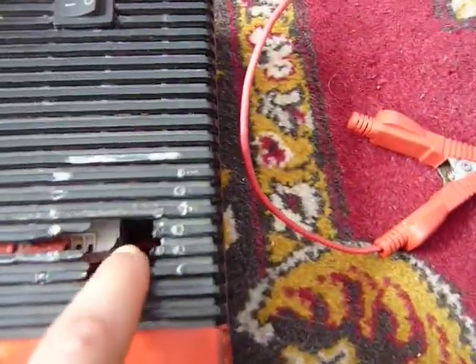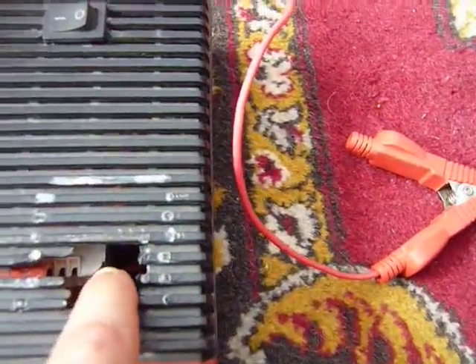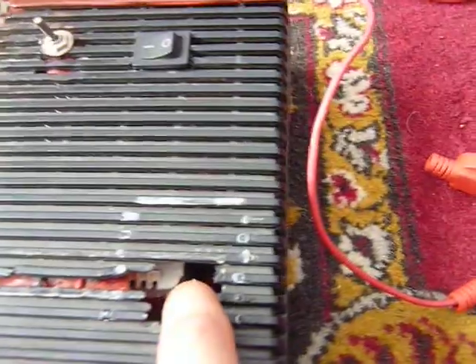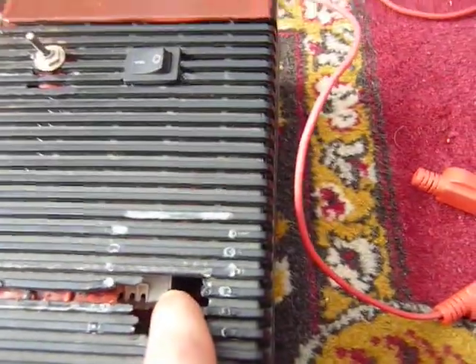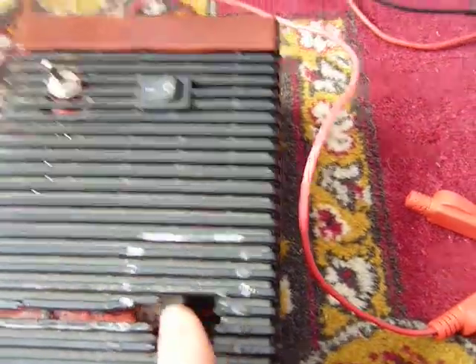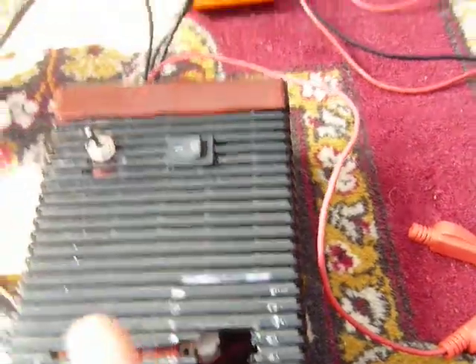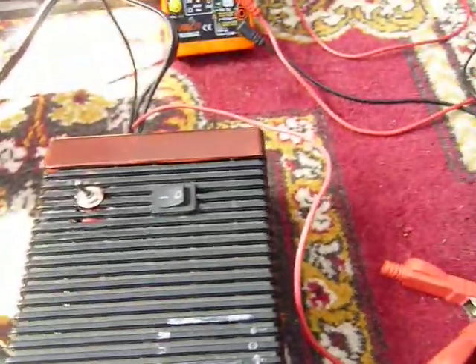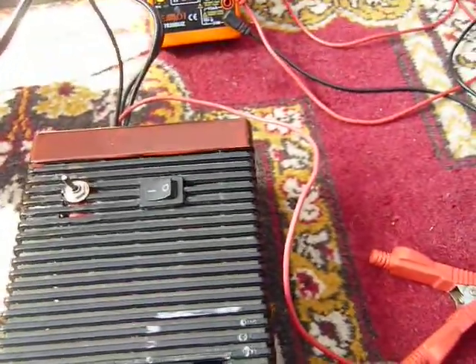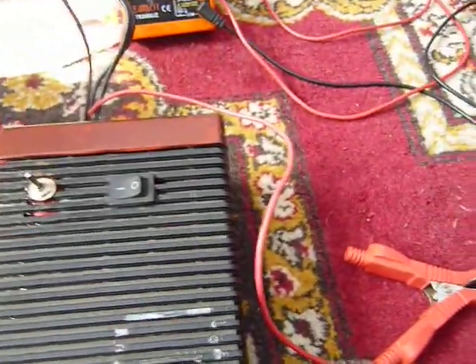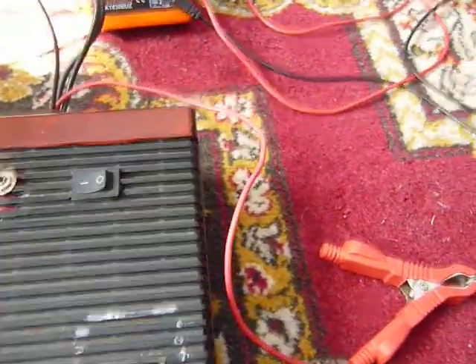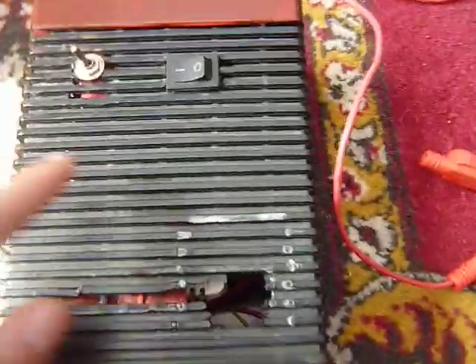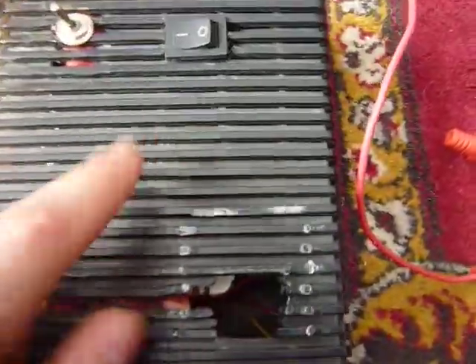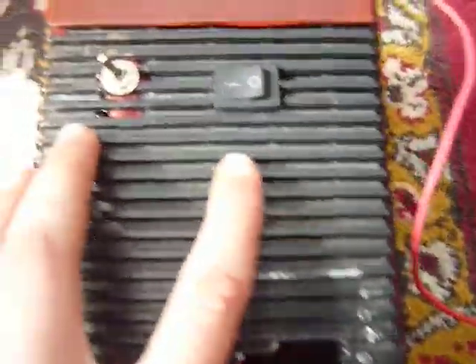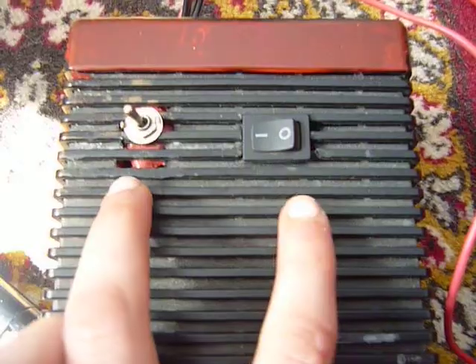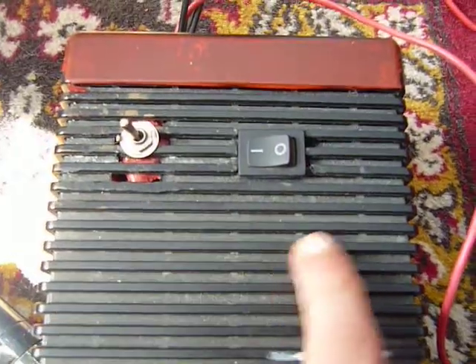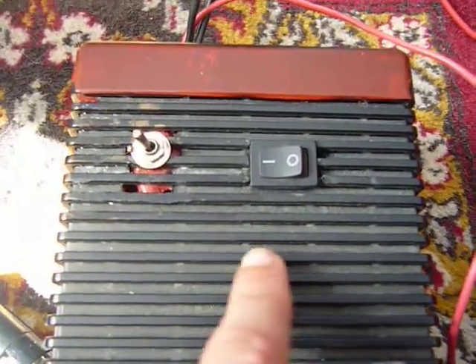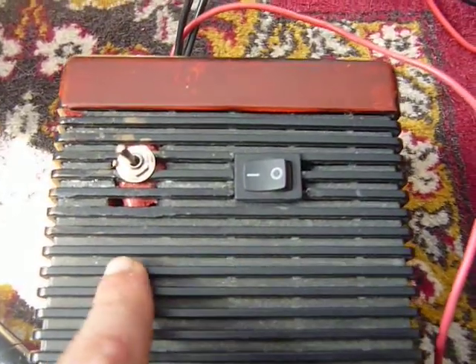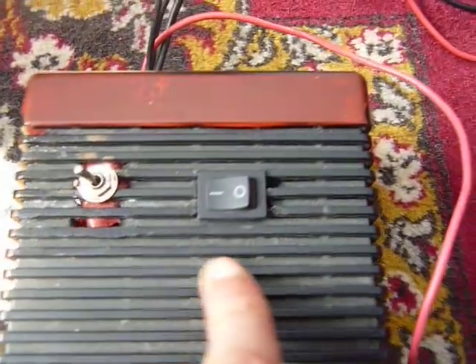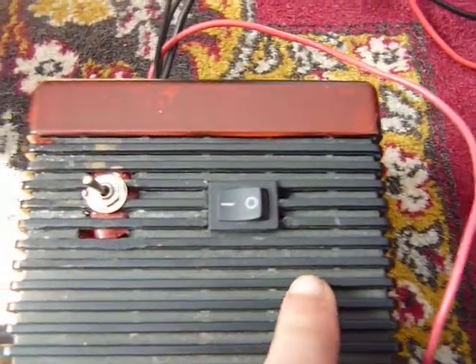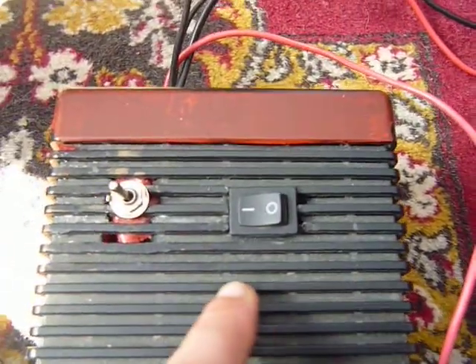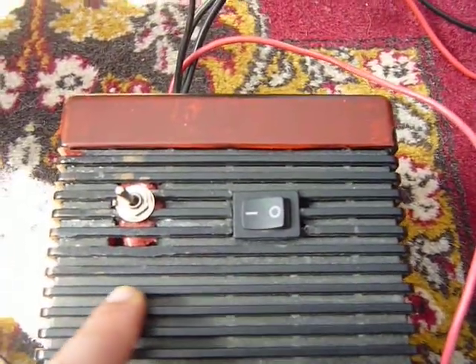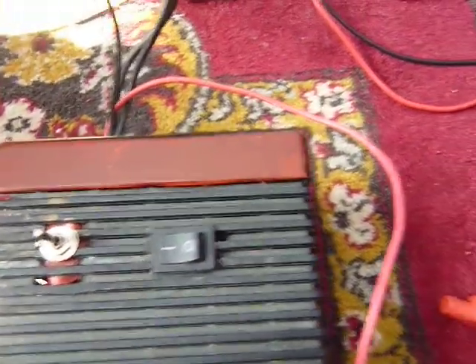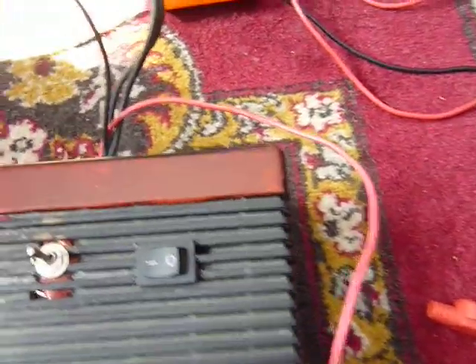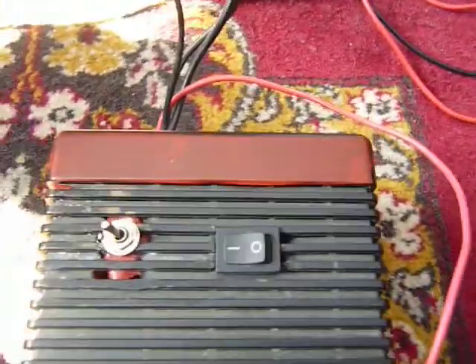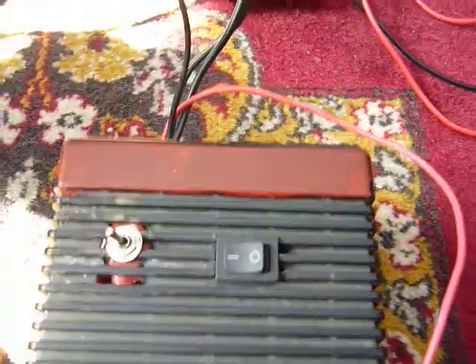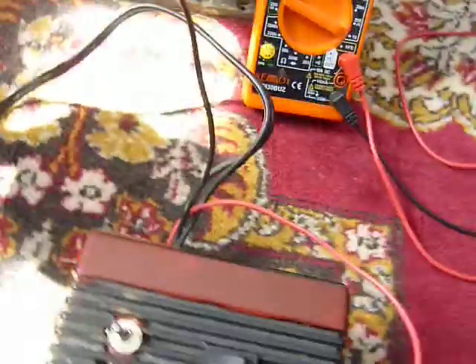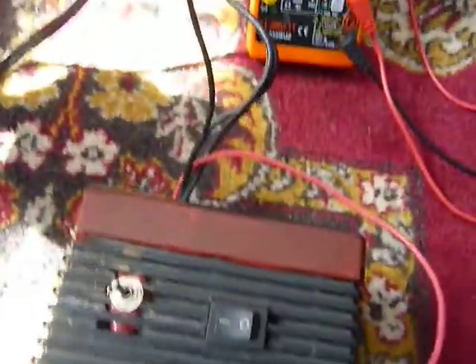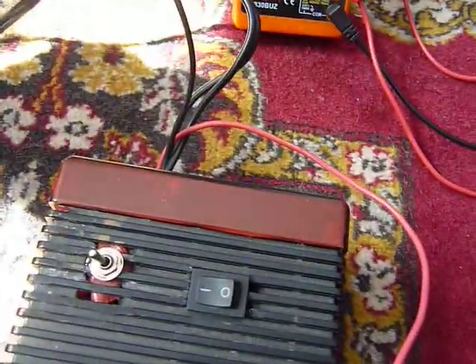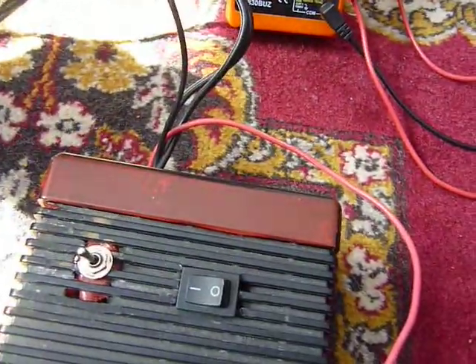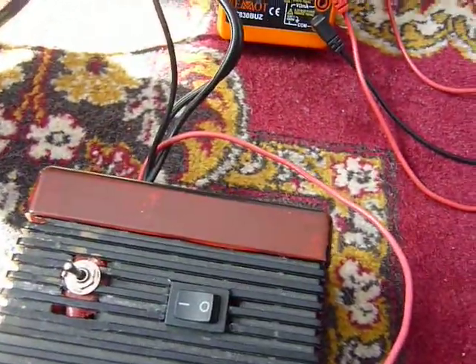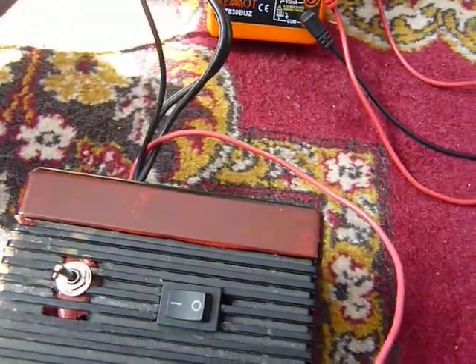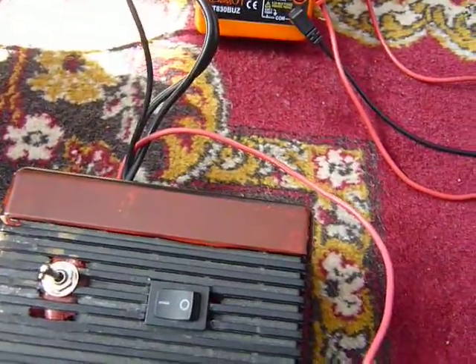You can see there it's a transformer. It's a free amp 12012. In this part you can see it, but there are two transistors 2N3055.